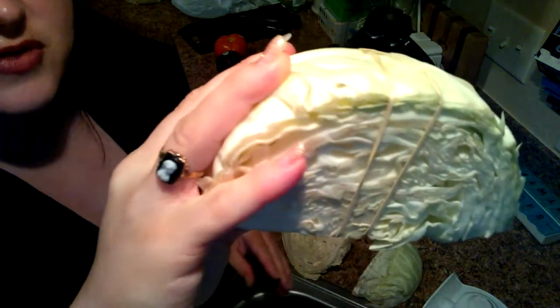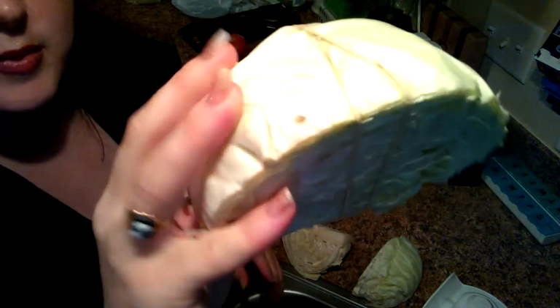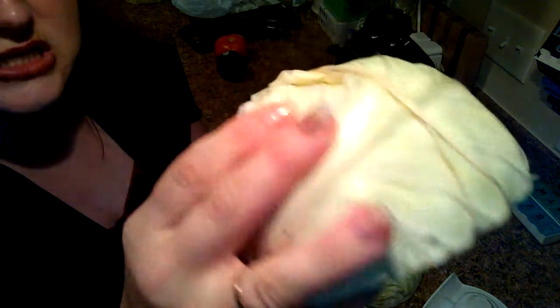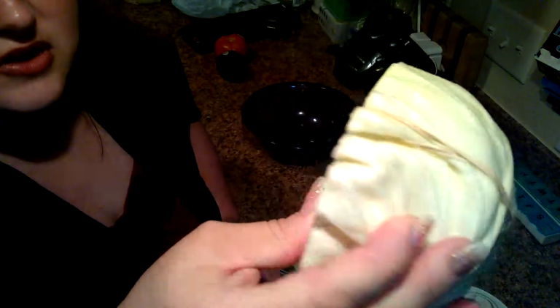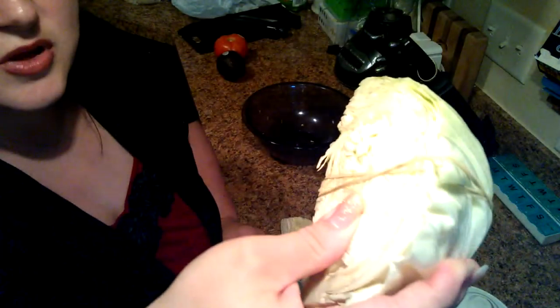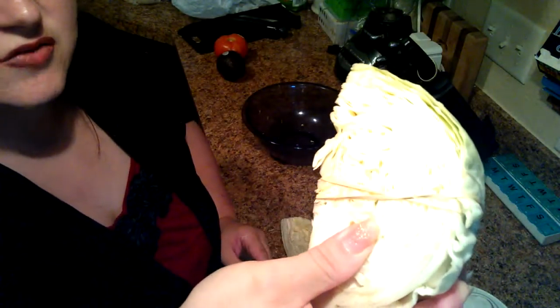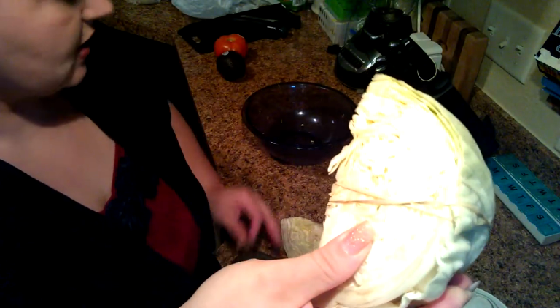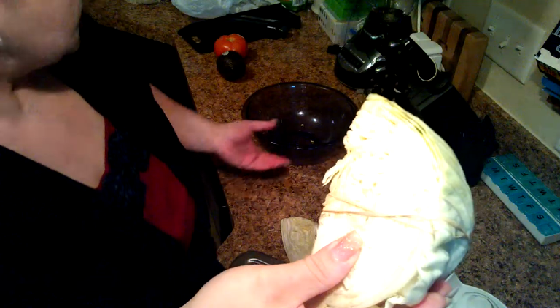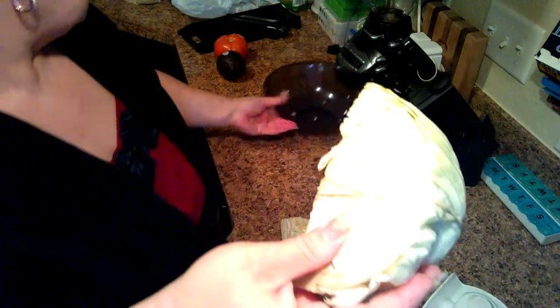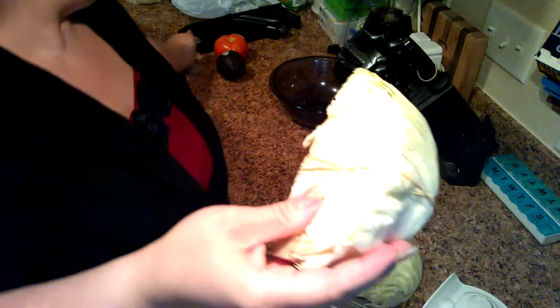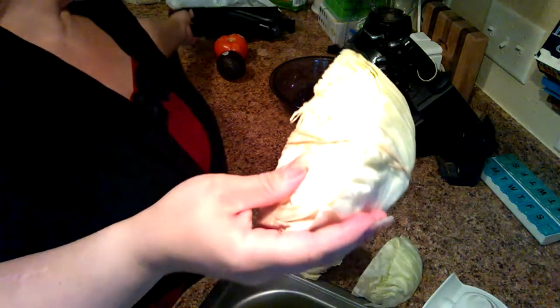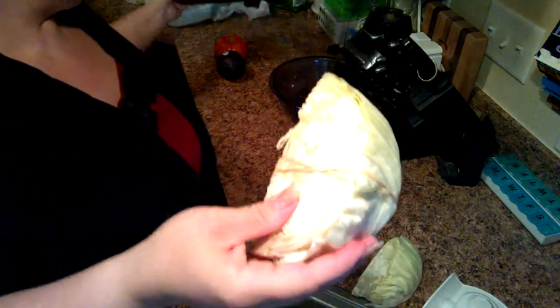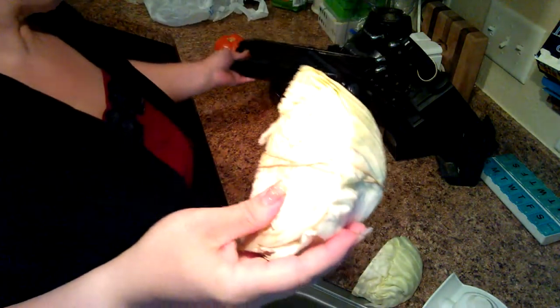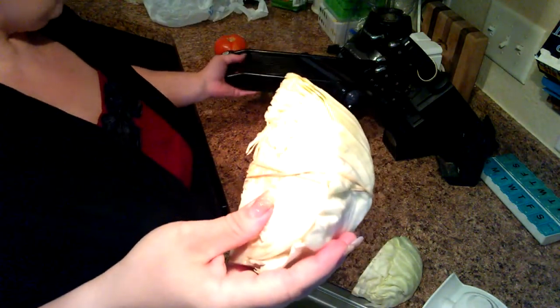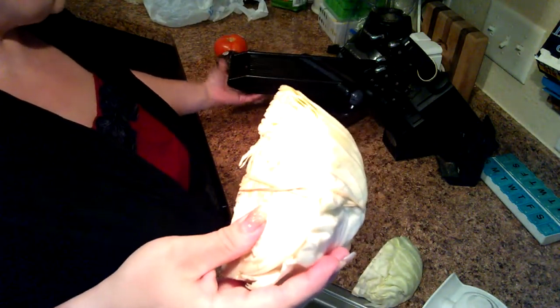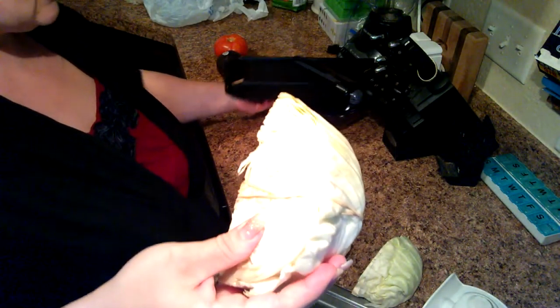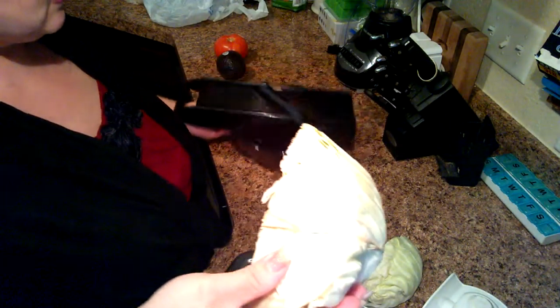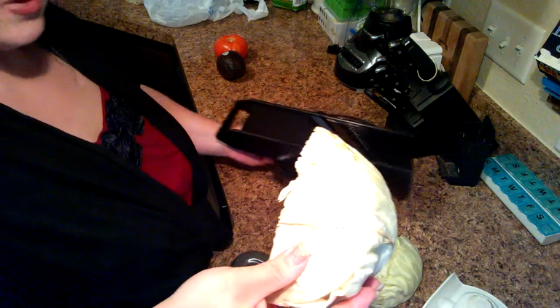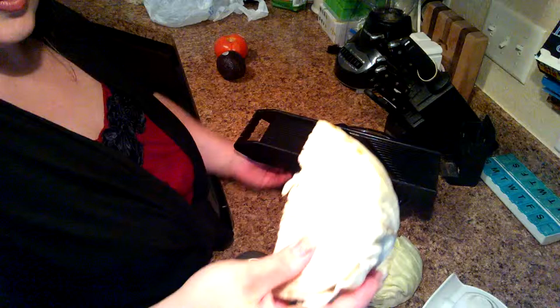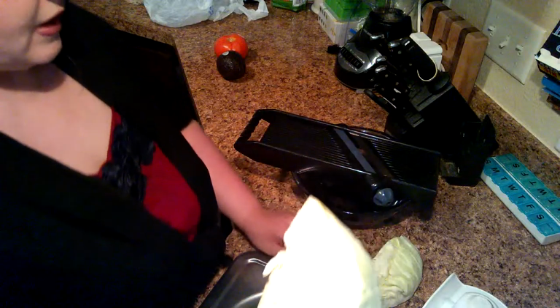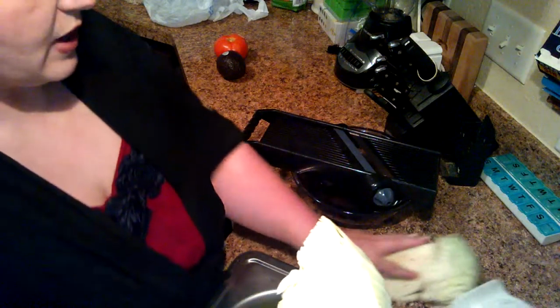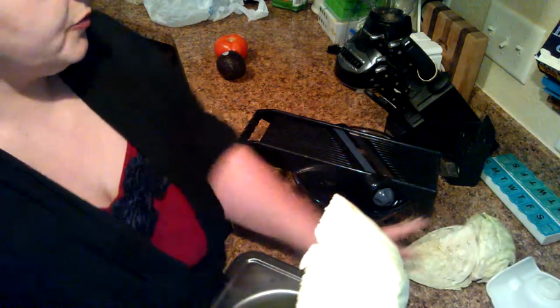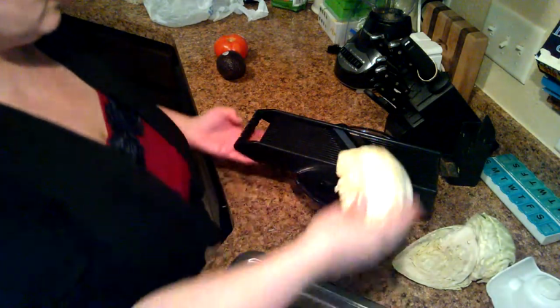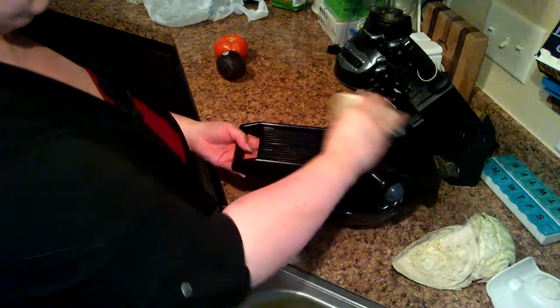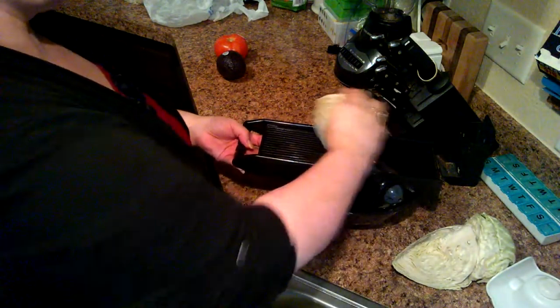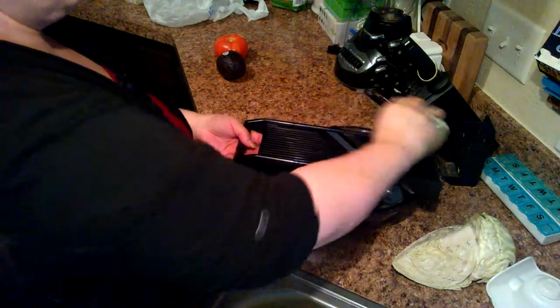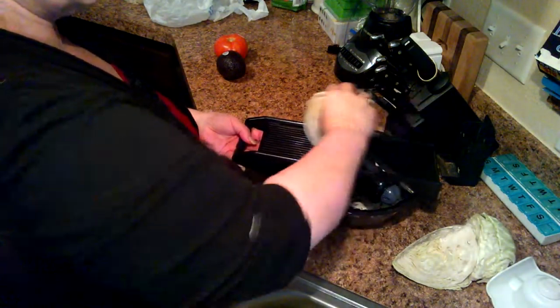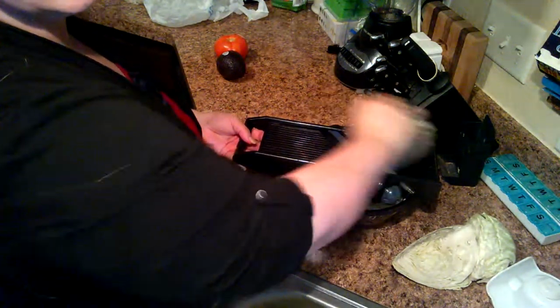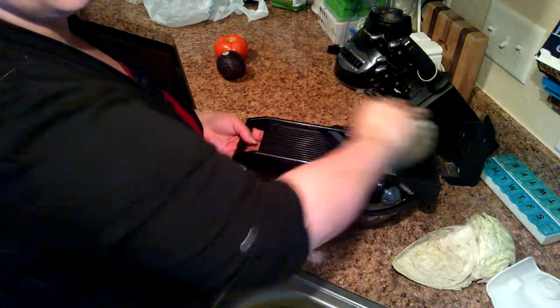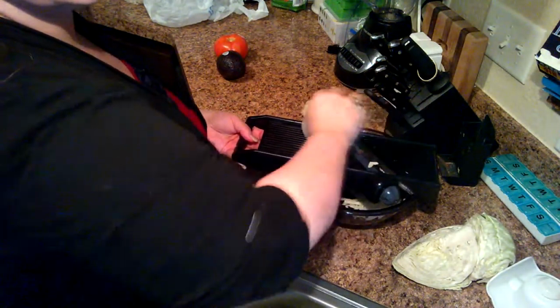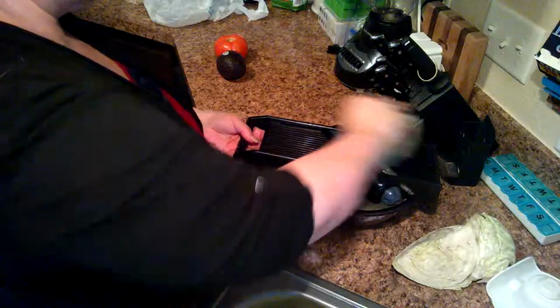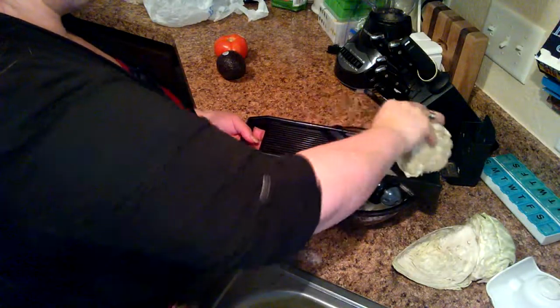So in this way, when you run it through on the thin slice — we're going to run that through right here — it's going to fall directly inside of your bowl, which is wonderful. You can use it for tacos, enchiladas, tostadas. It's right in the bowl. It's fantastic.